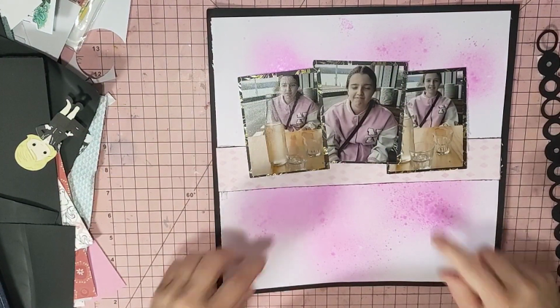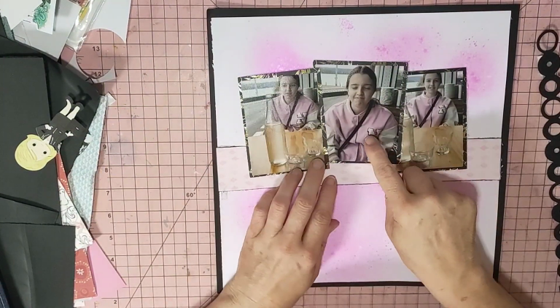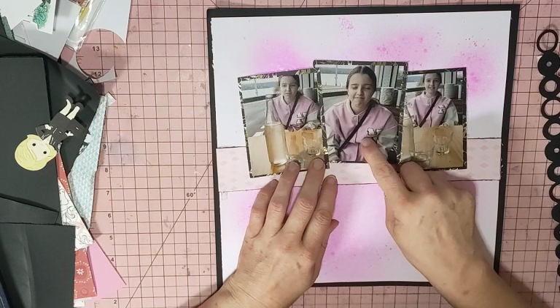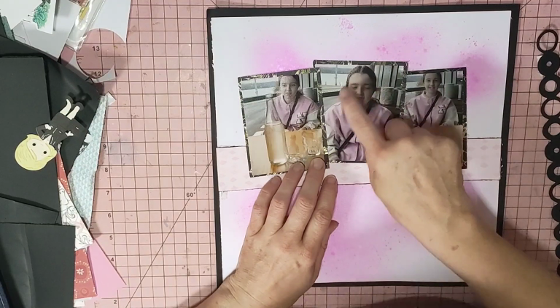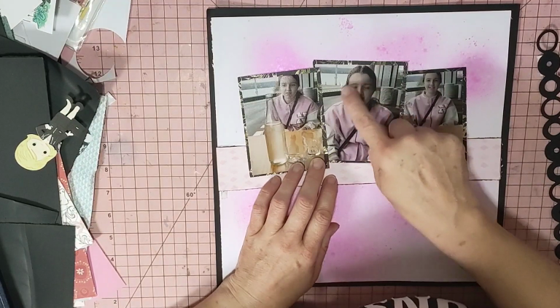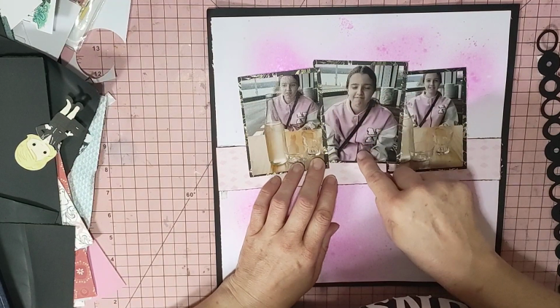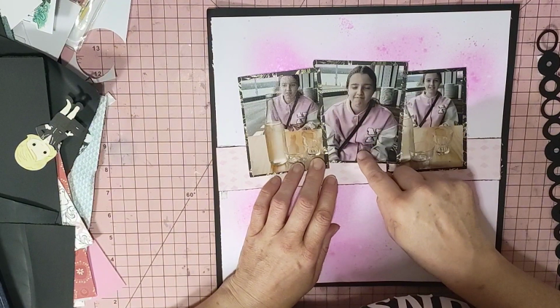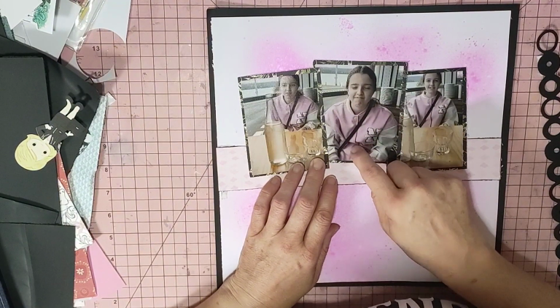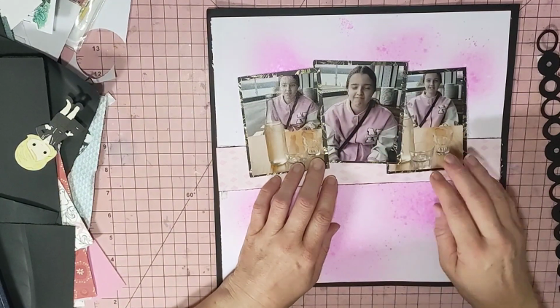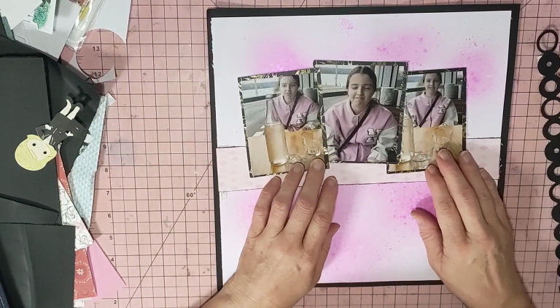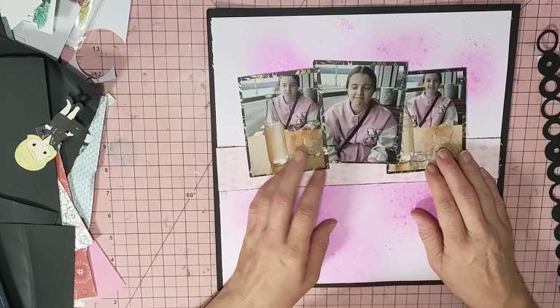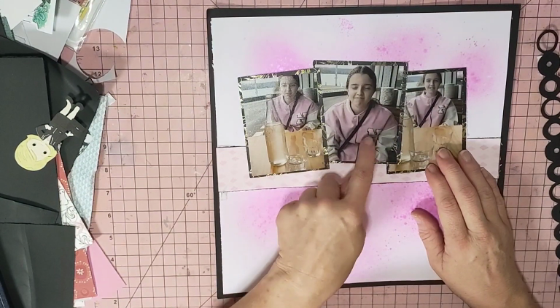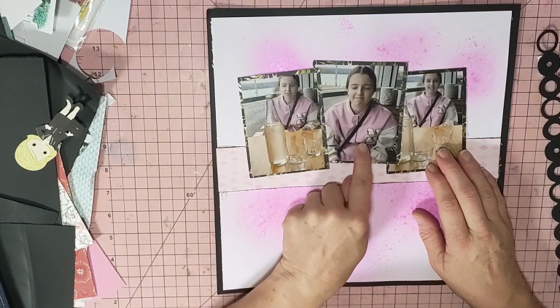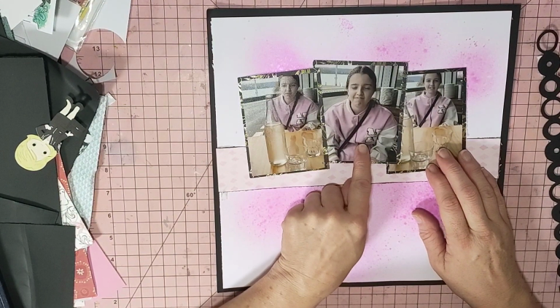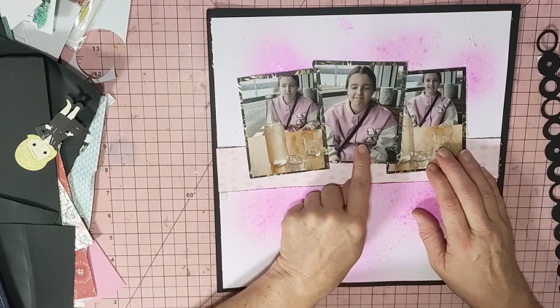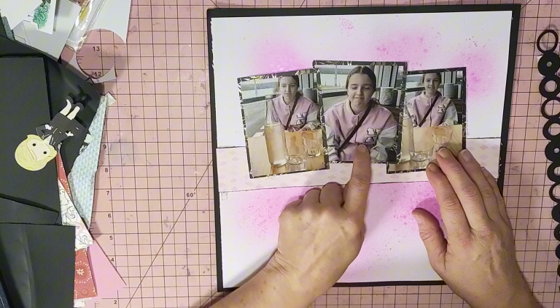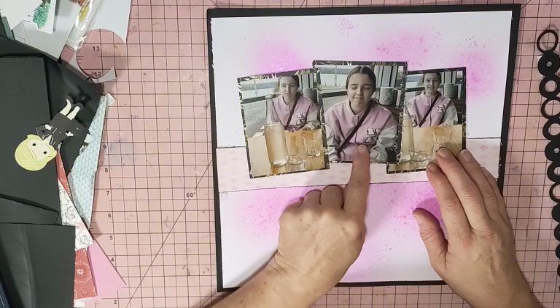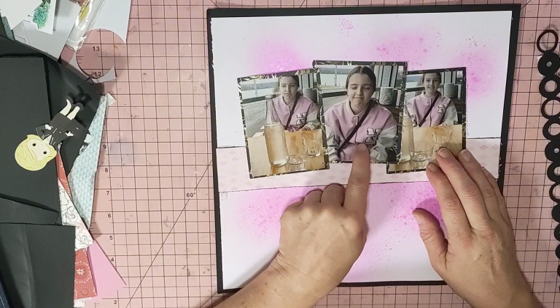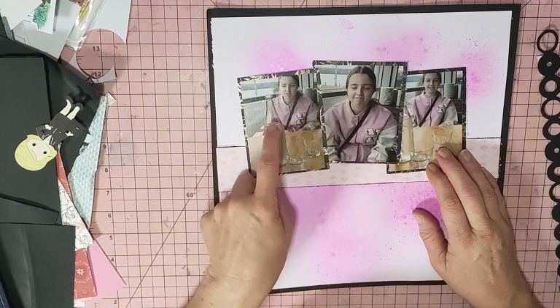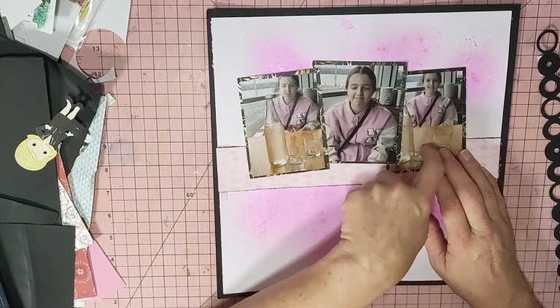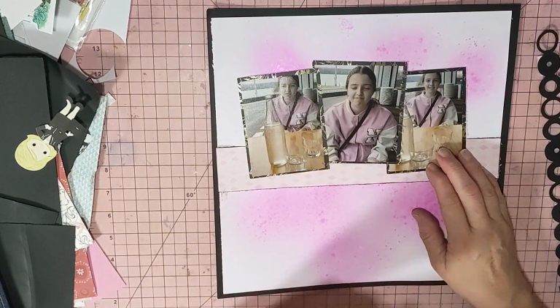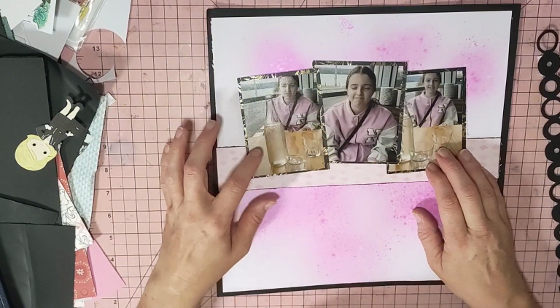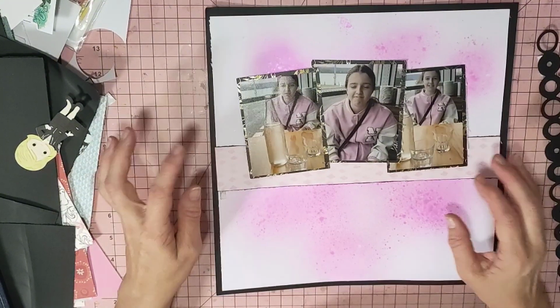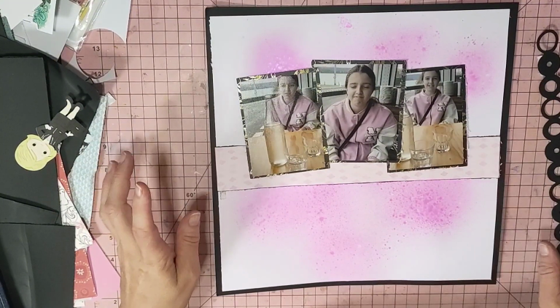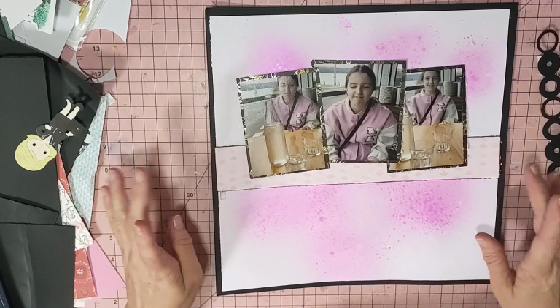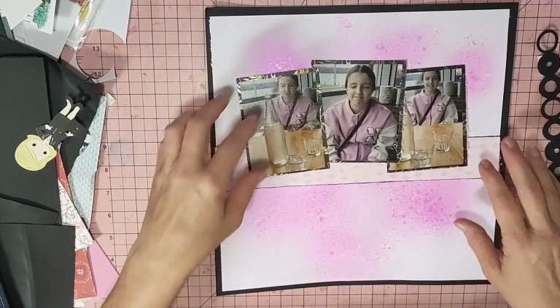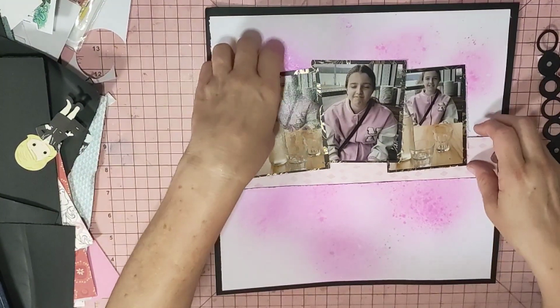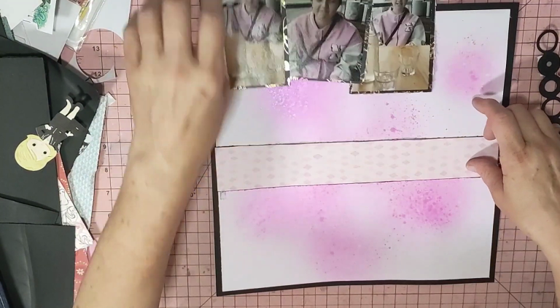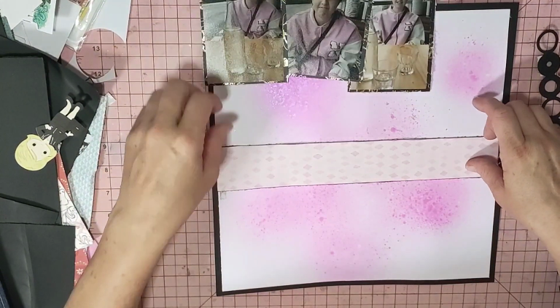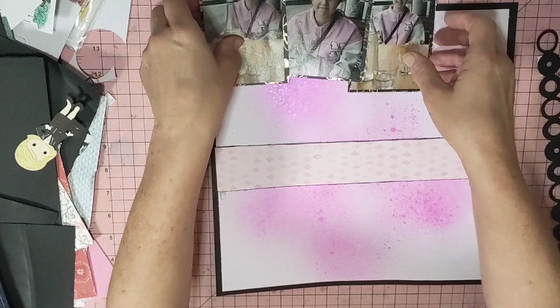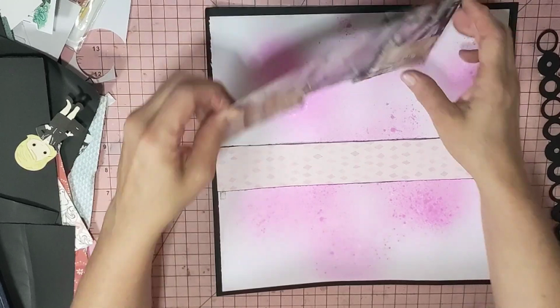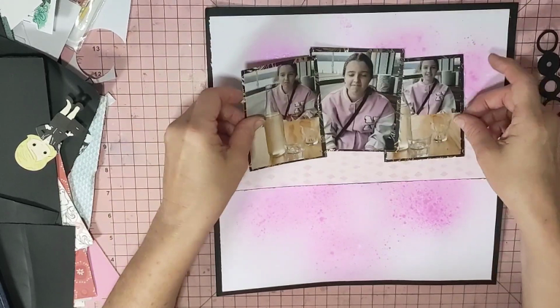I zoomed in on her and when I got it printed, it's pixelated in the middle bit. So I've done the middle one at four by three and a half, then four by threes. And we're going to stick it down like this, and I think that's where I'm going.